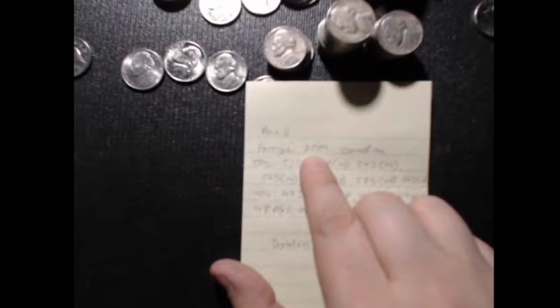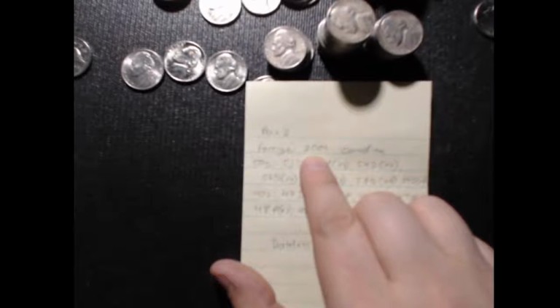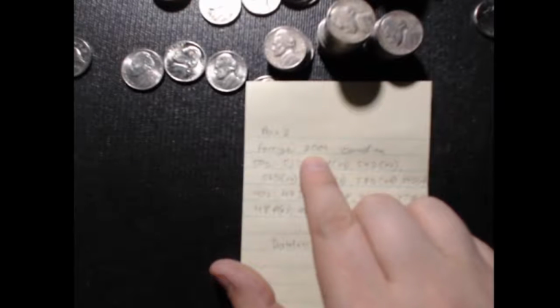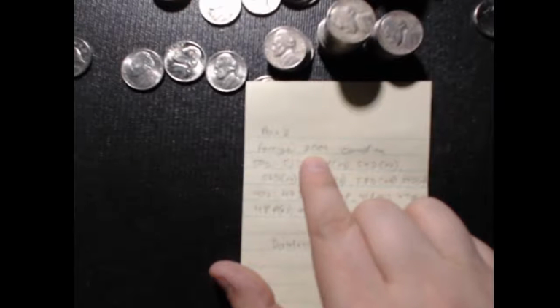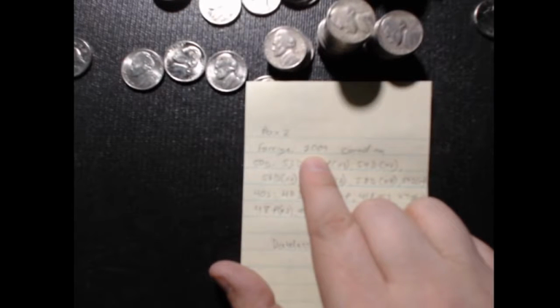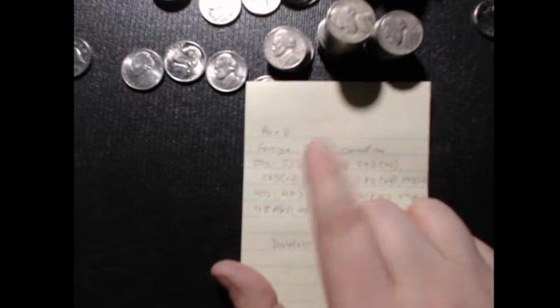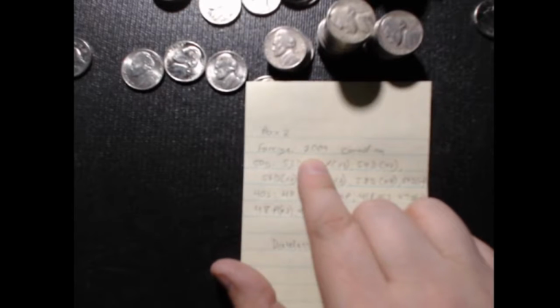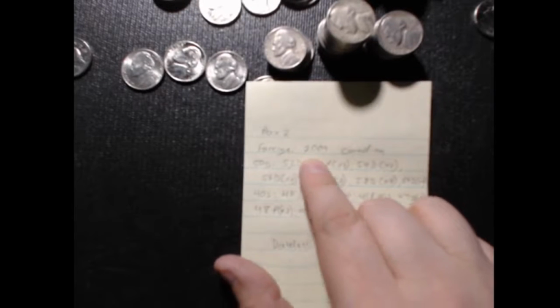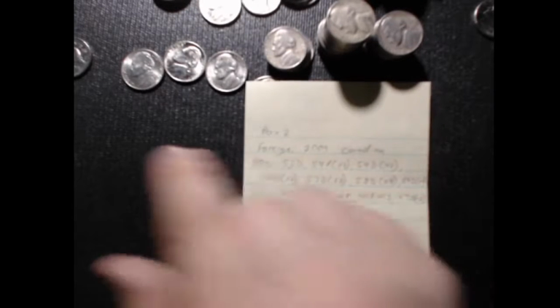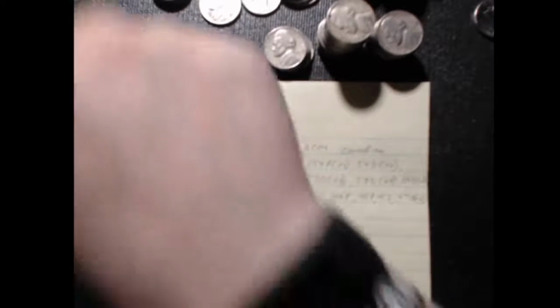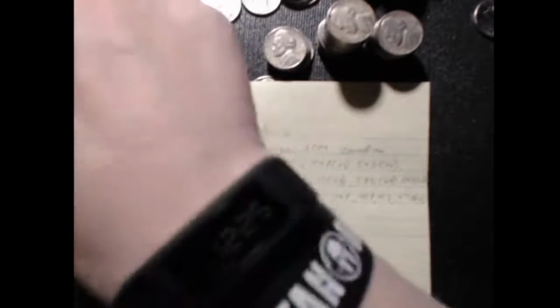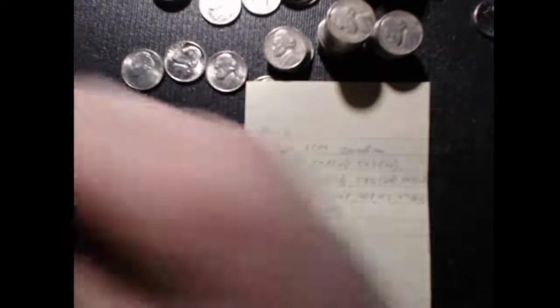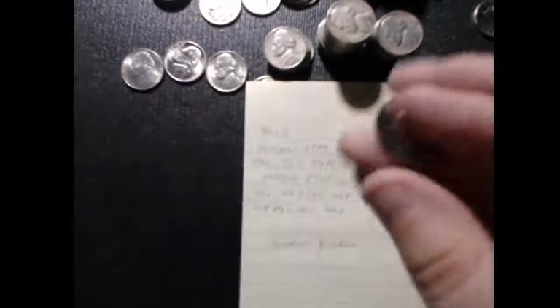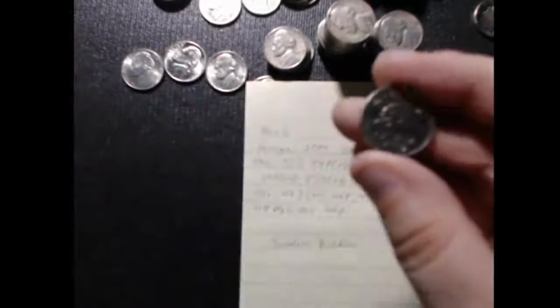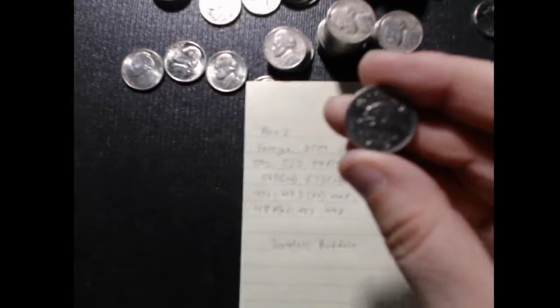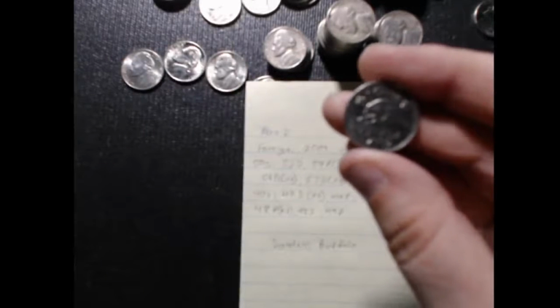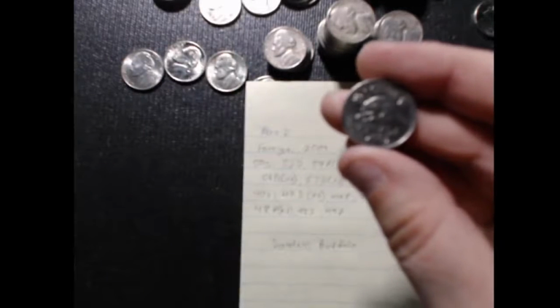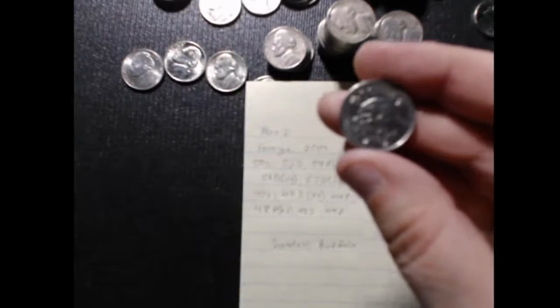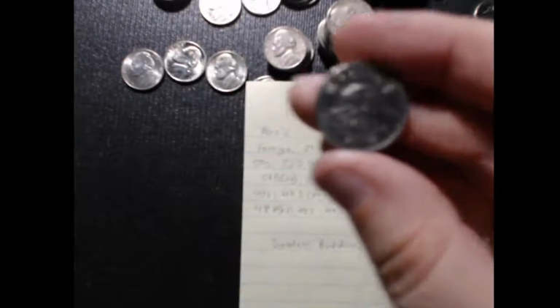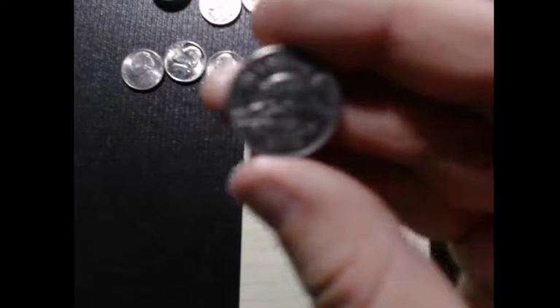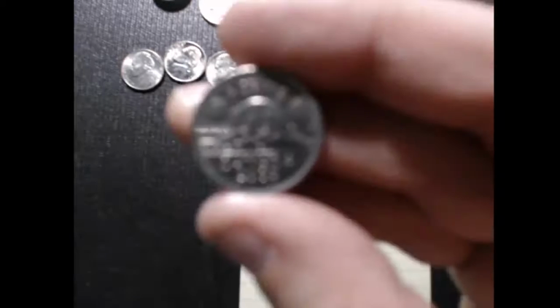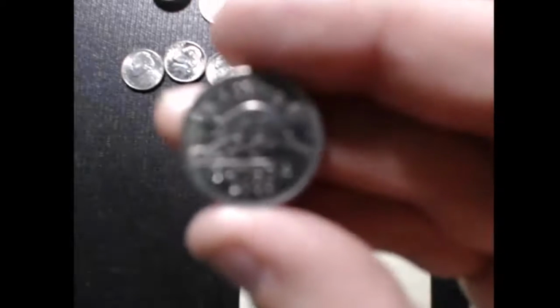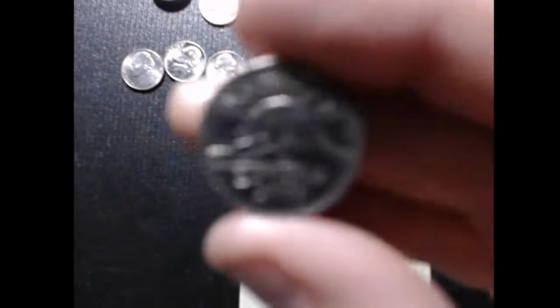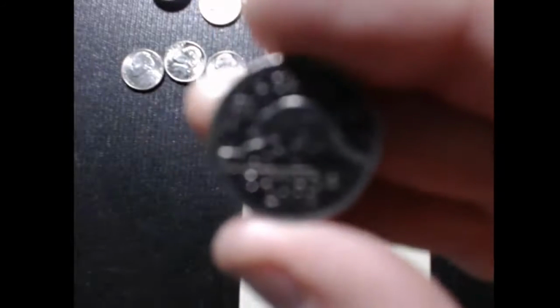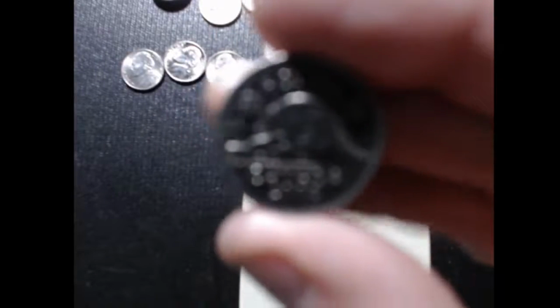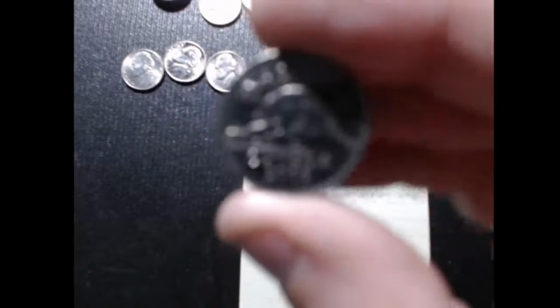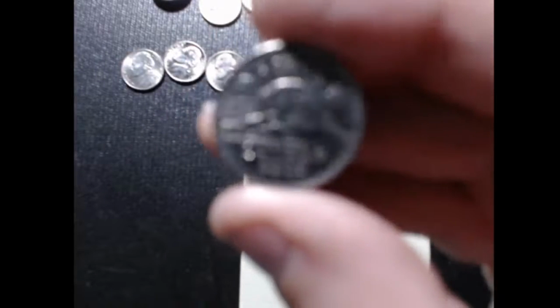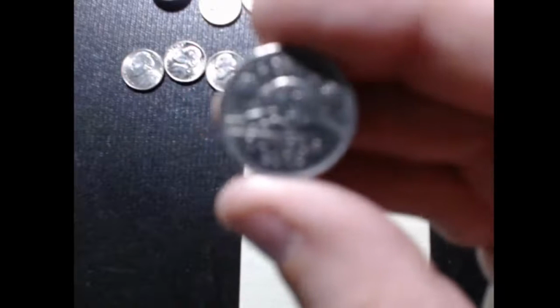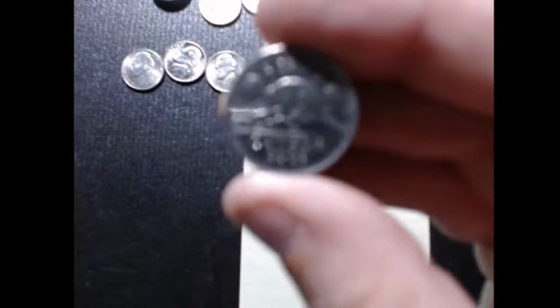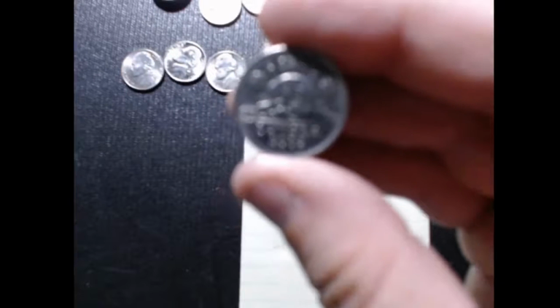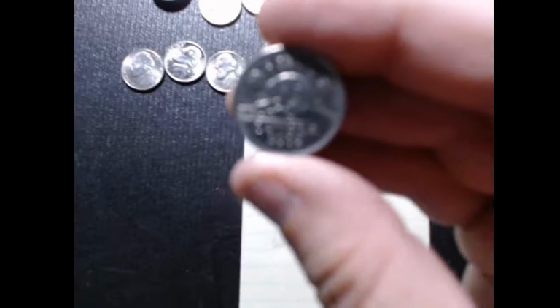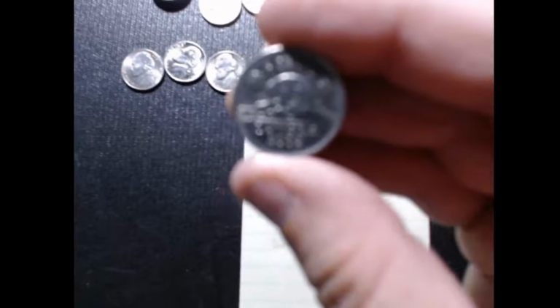In the foreign coins, we found a 2009 Canadian. There's that one right there. It's still in good shape.